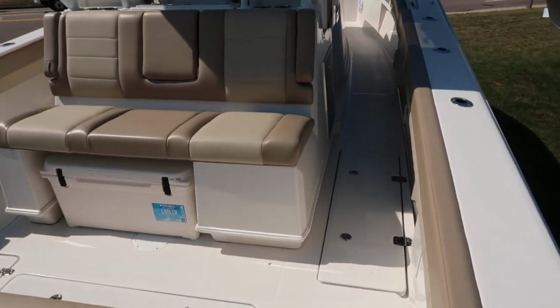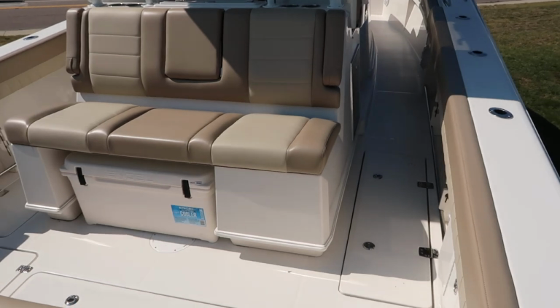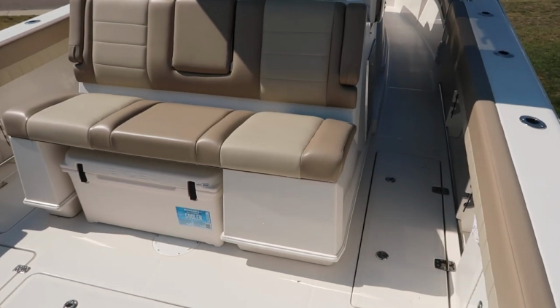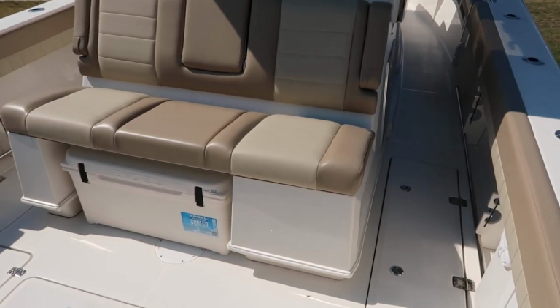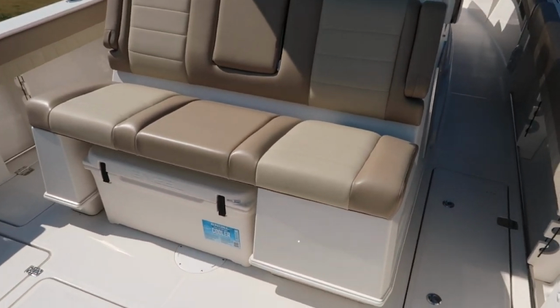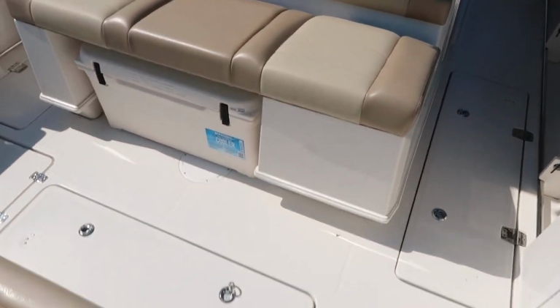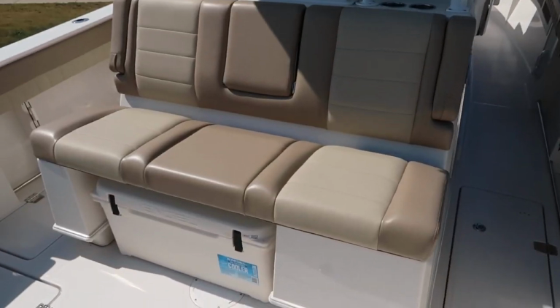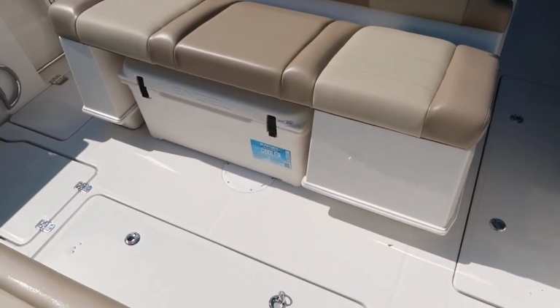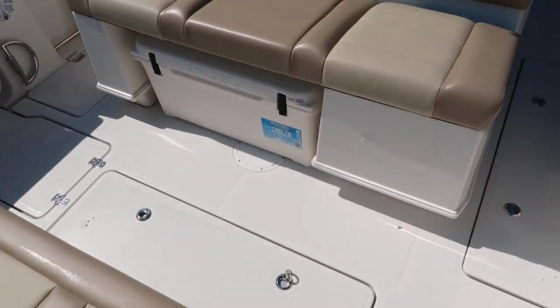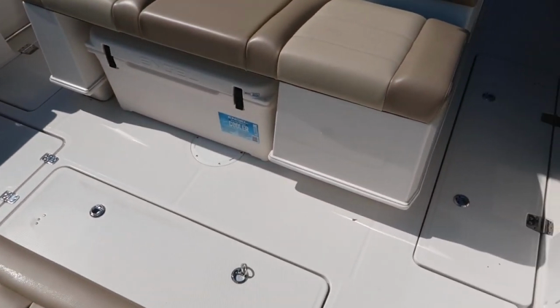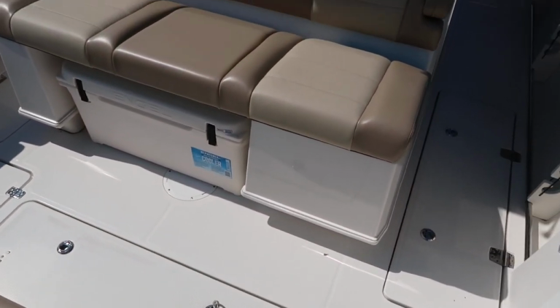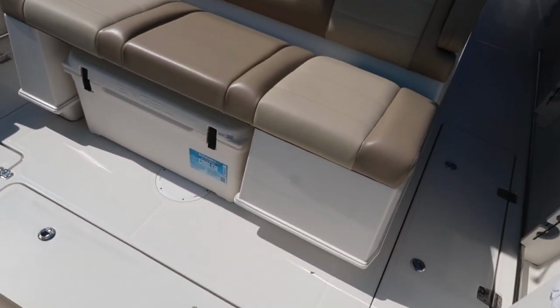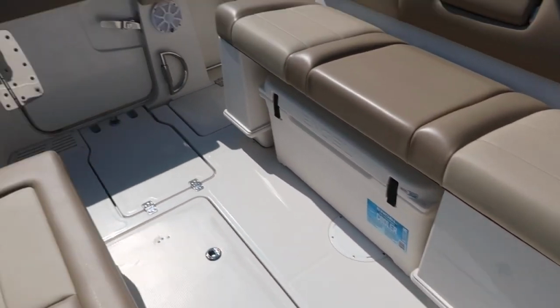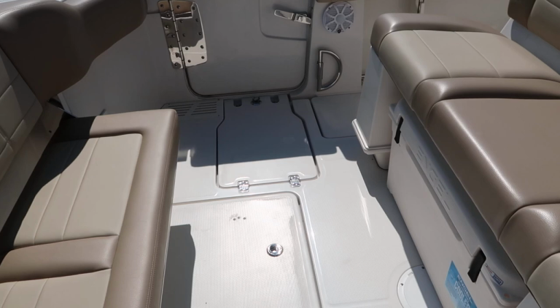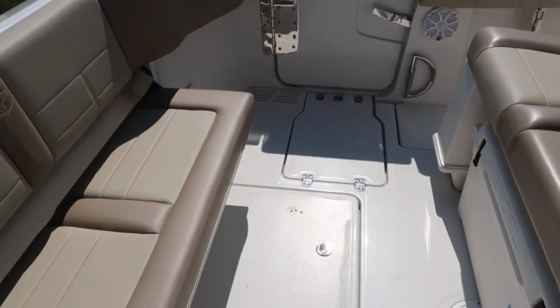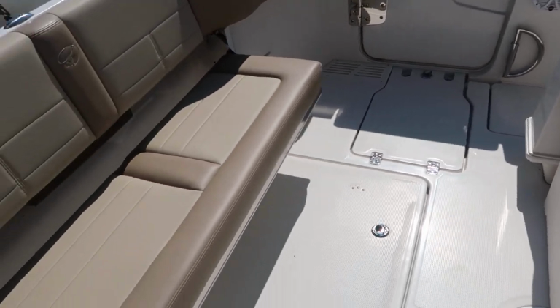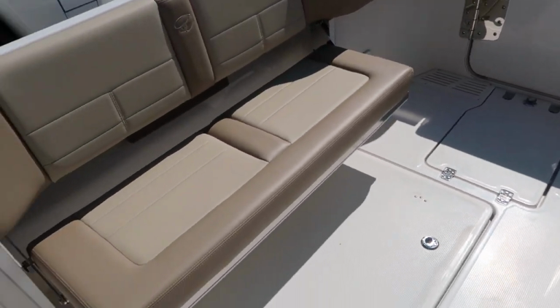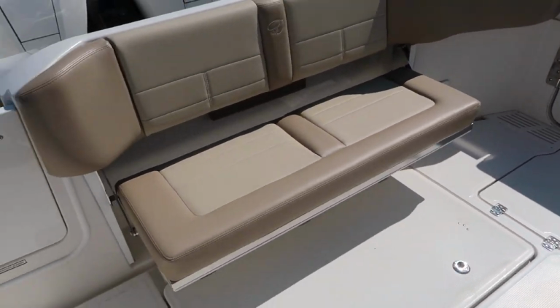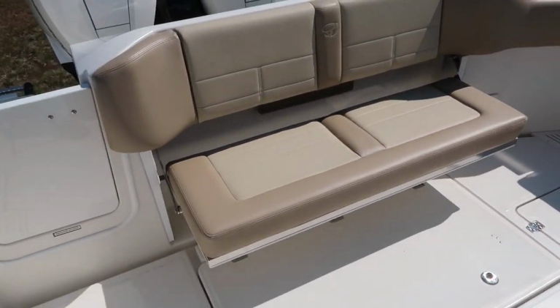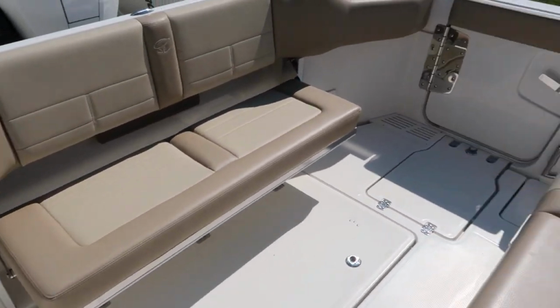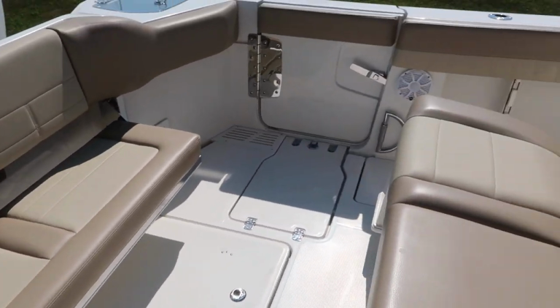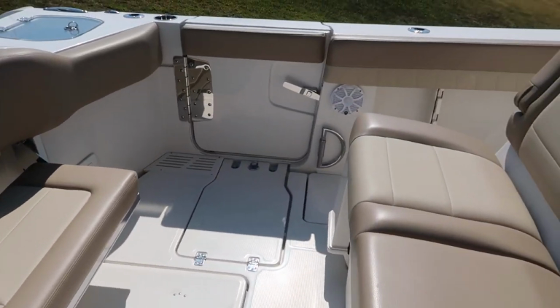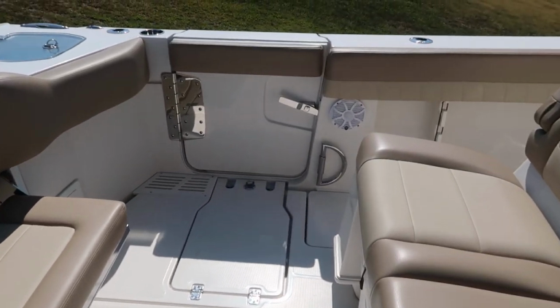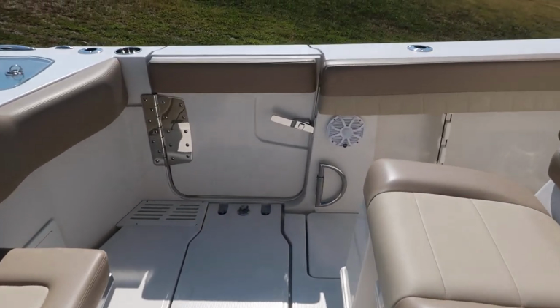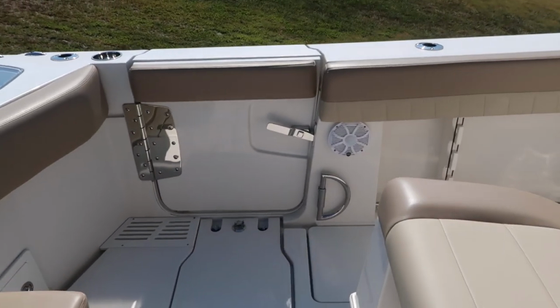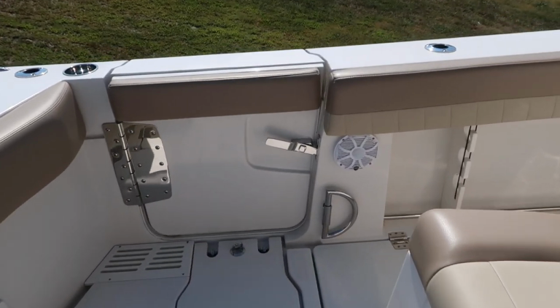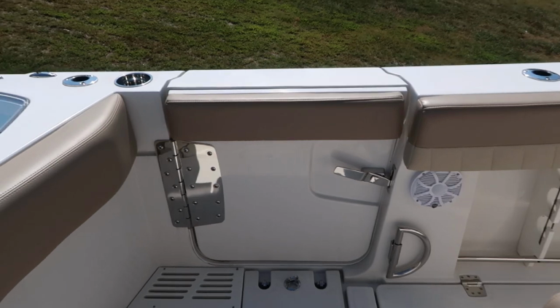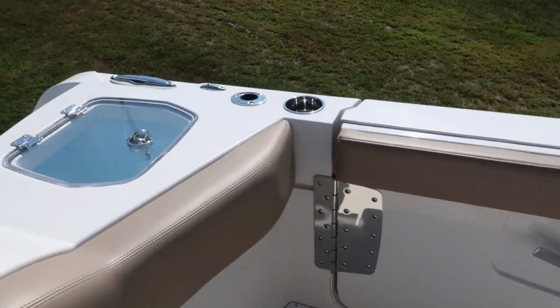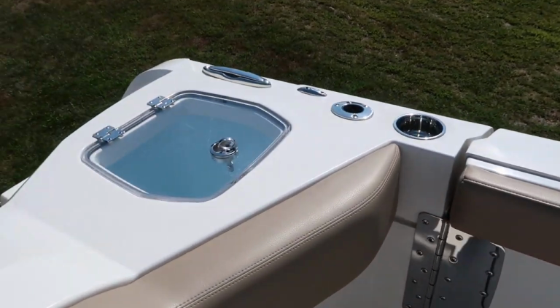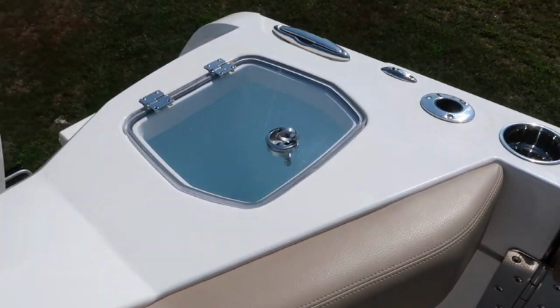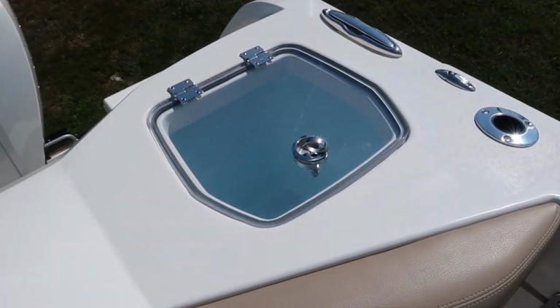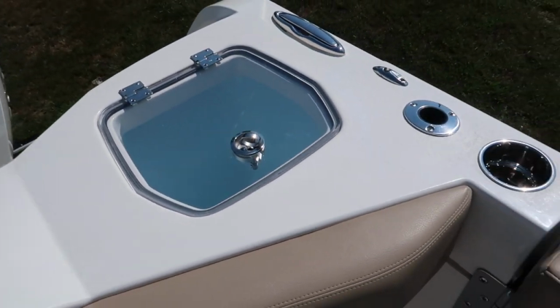There's a huge forward-facing seat here for three, with a cooler built in underneath. Standard dive door on this boat, and a port side 40-gallon livewell aft.